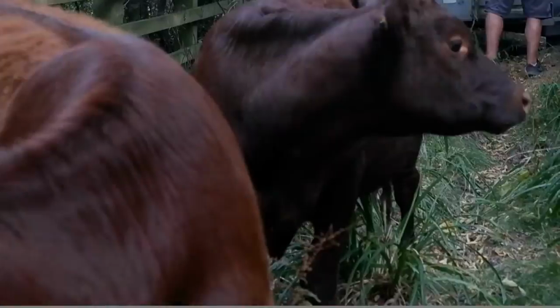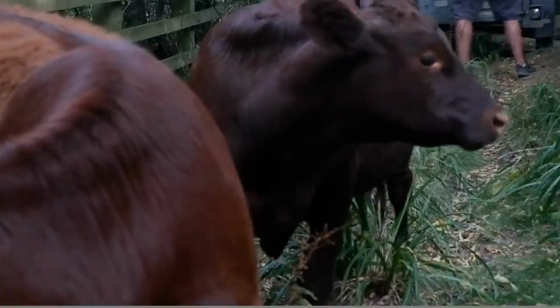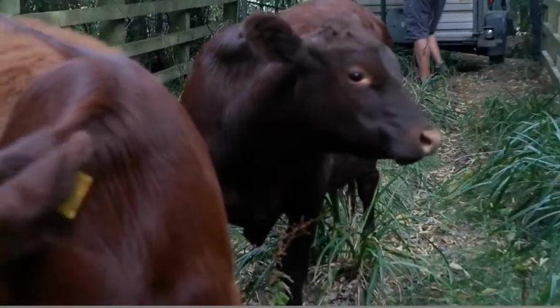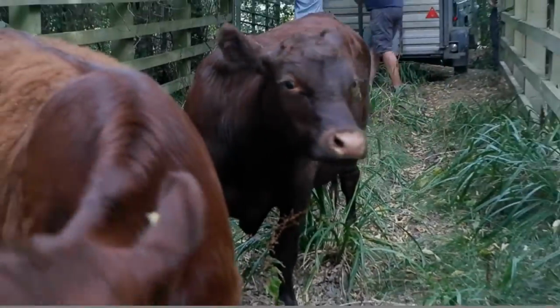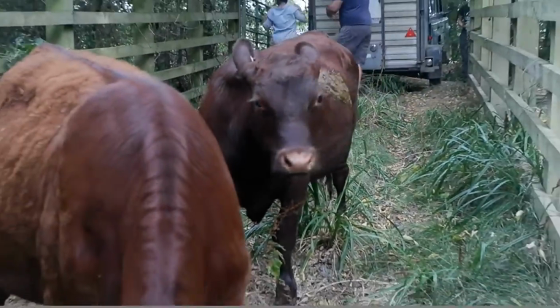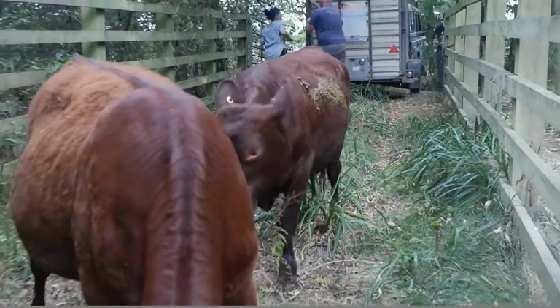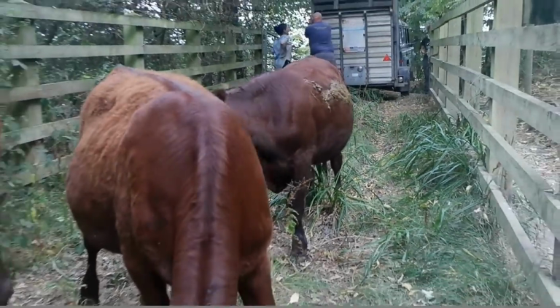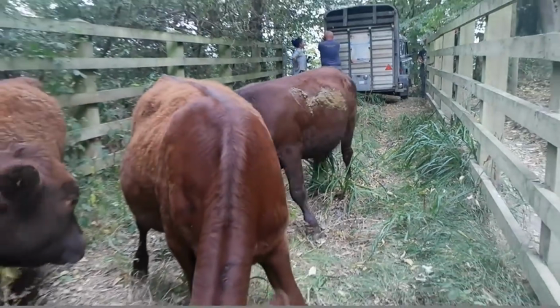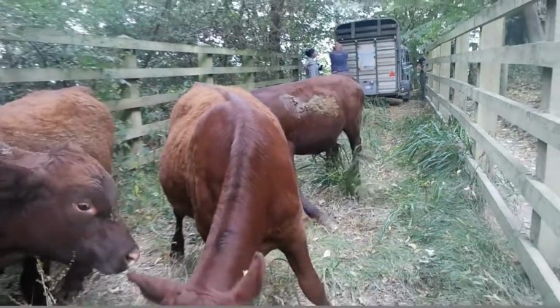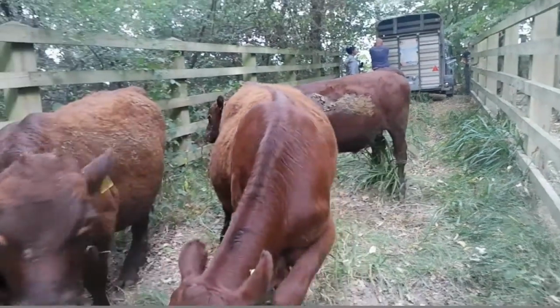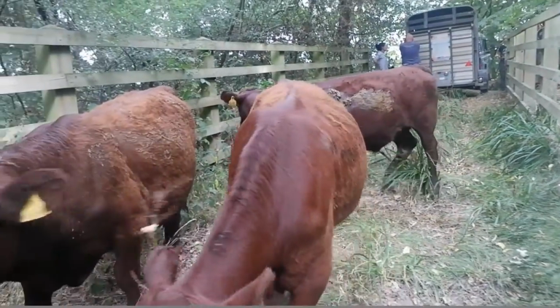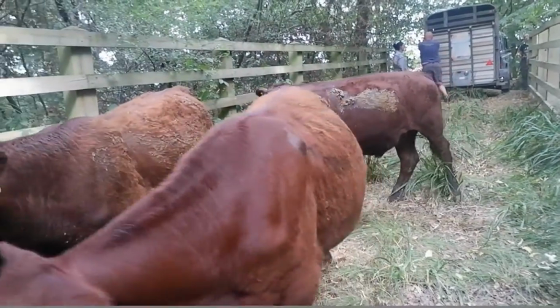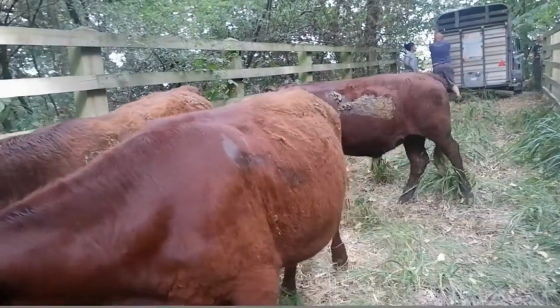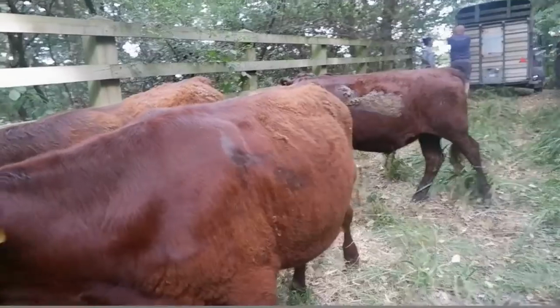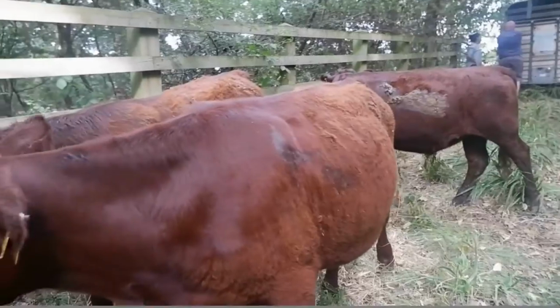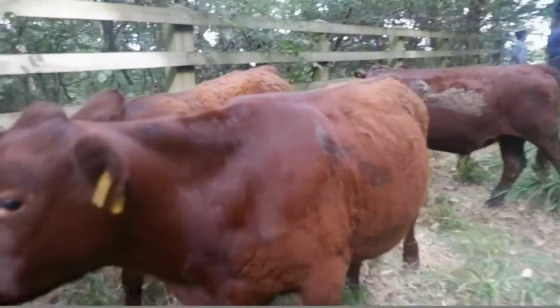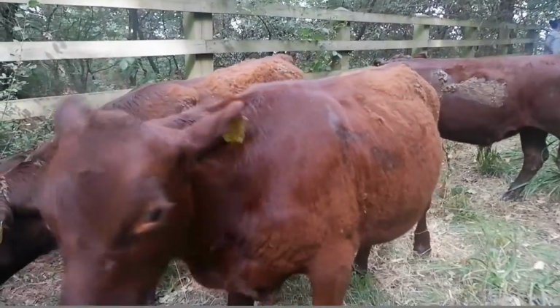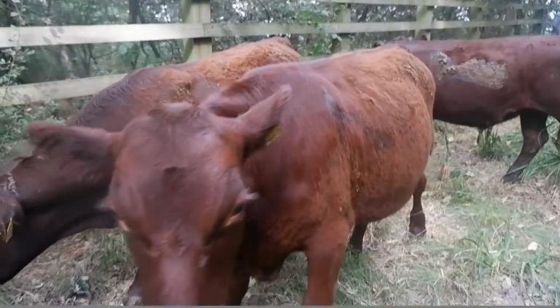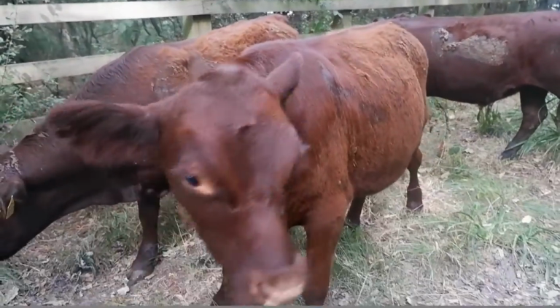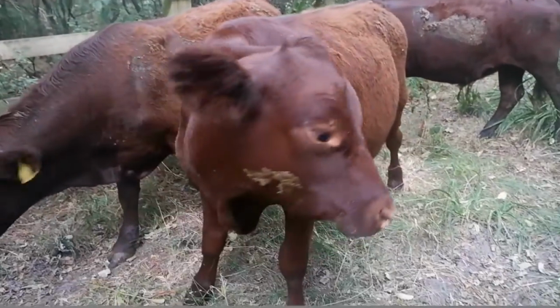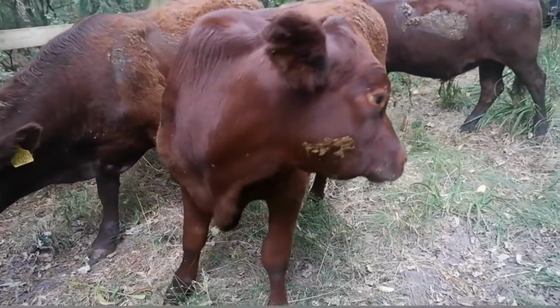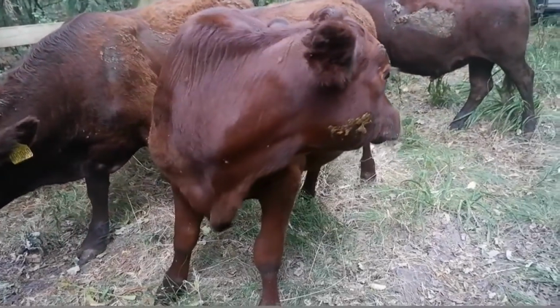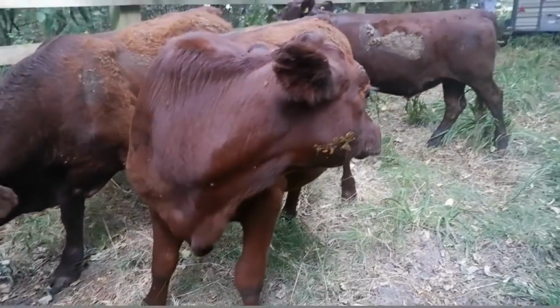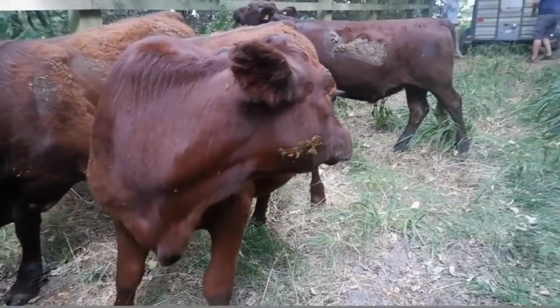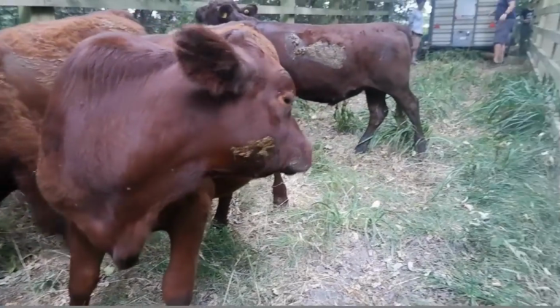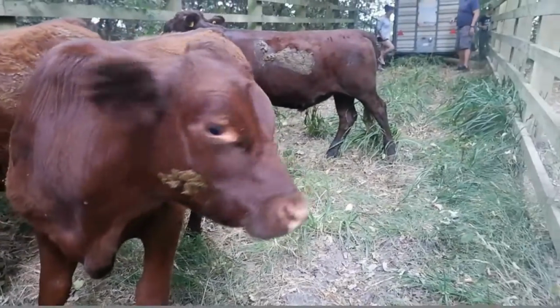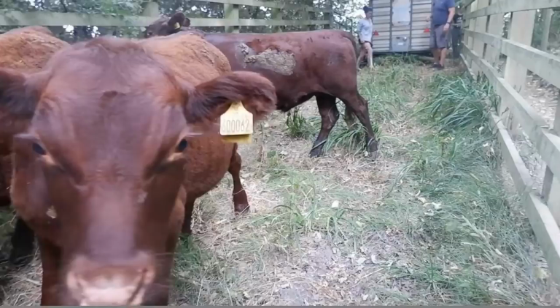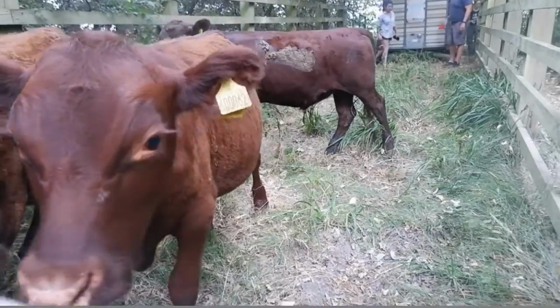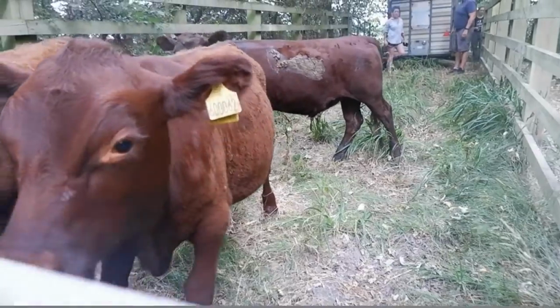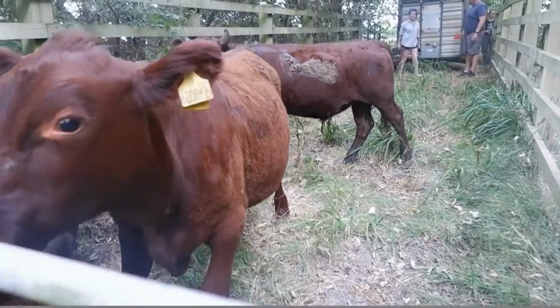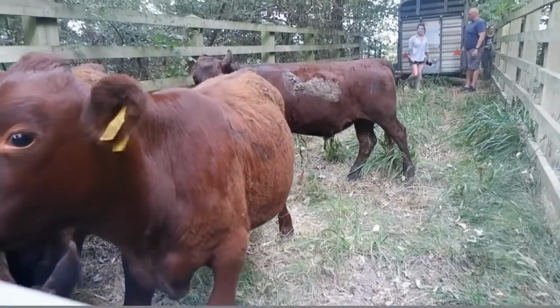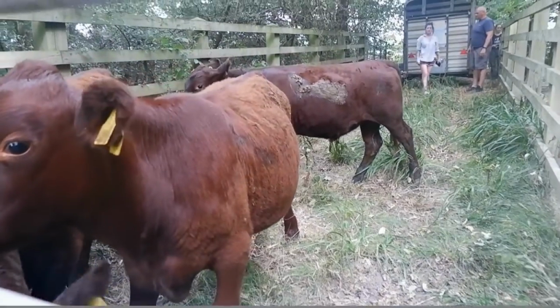If you see livestock on our reserves, we ask that you keep a 10 metre distance and move calmly, keeping children close and dogs on leads at all times. In addition, we ask that you're extra careful to close gates behind you as you leave.